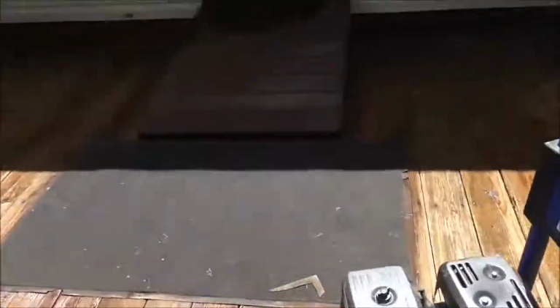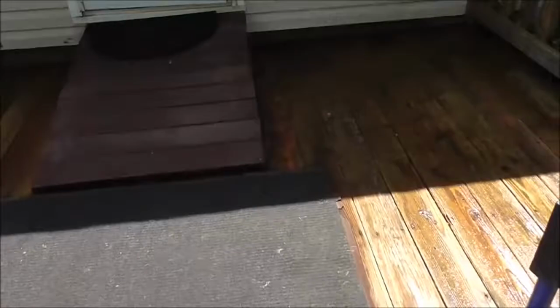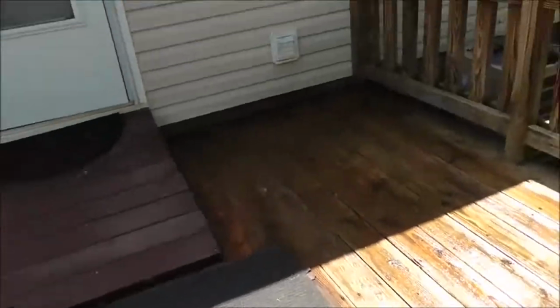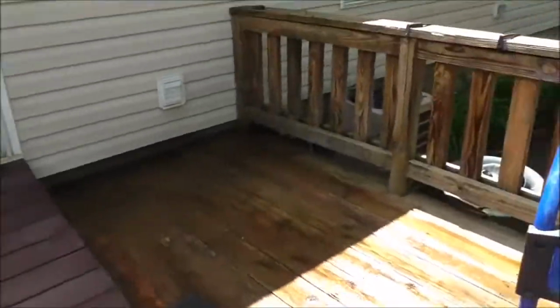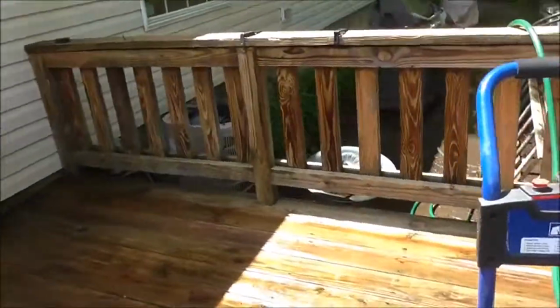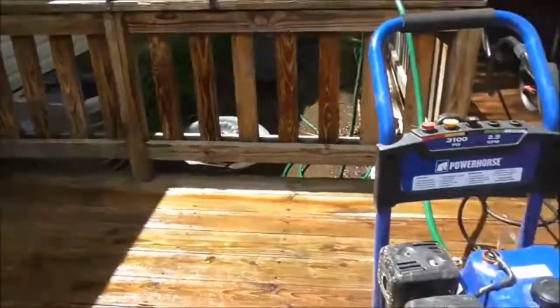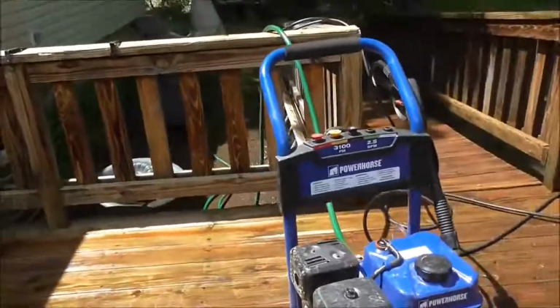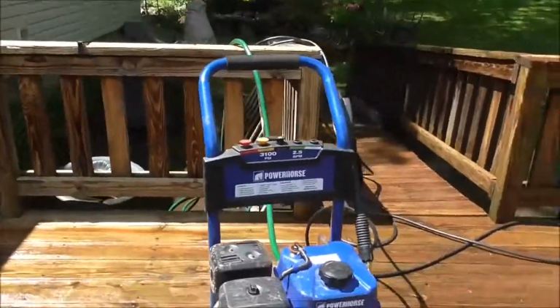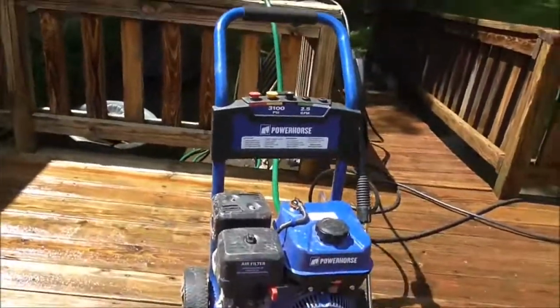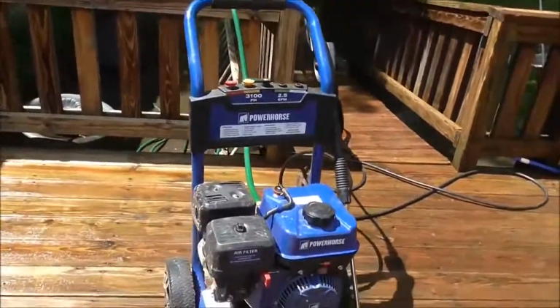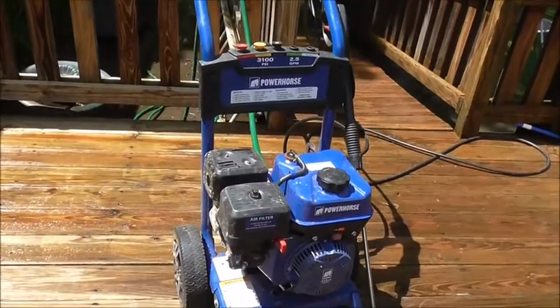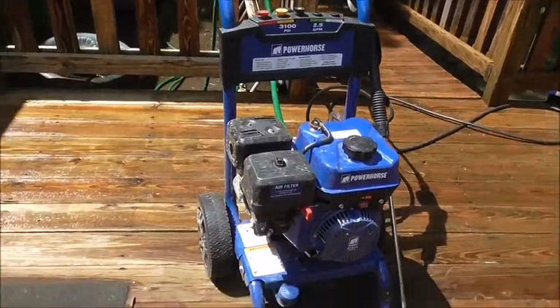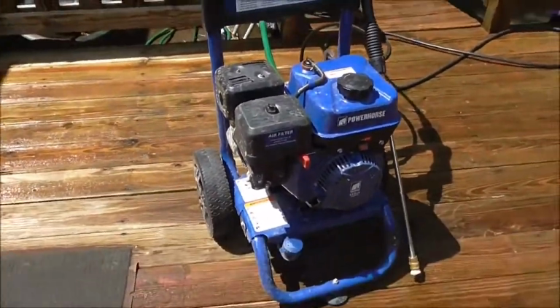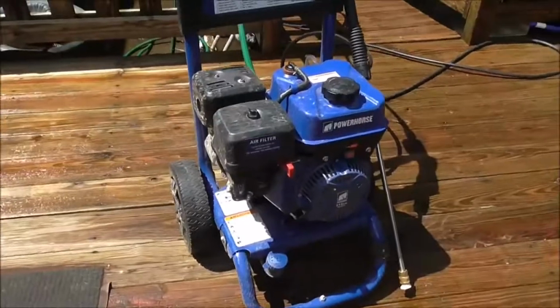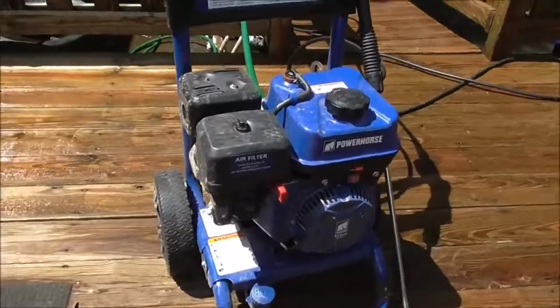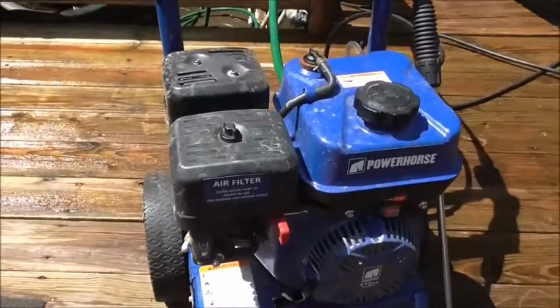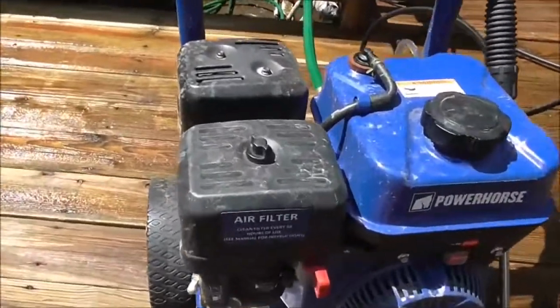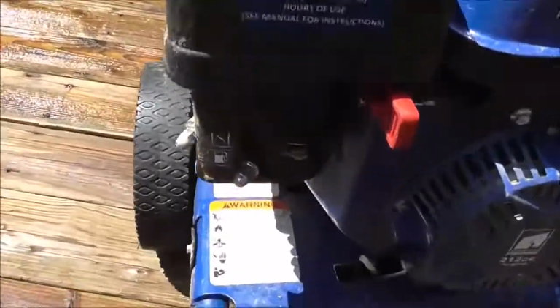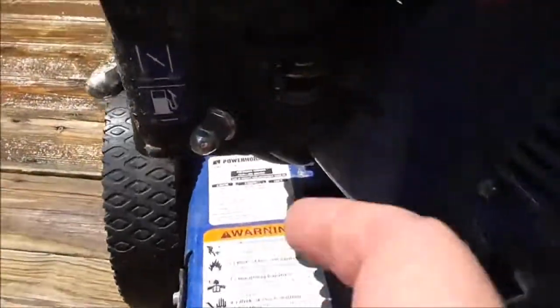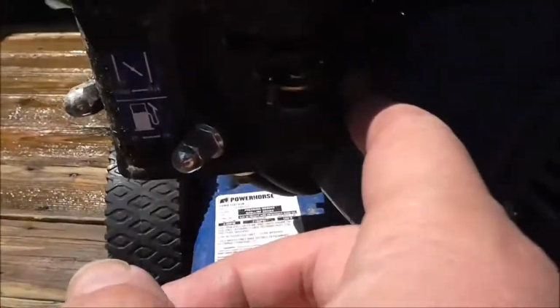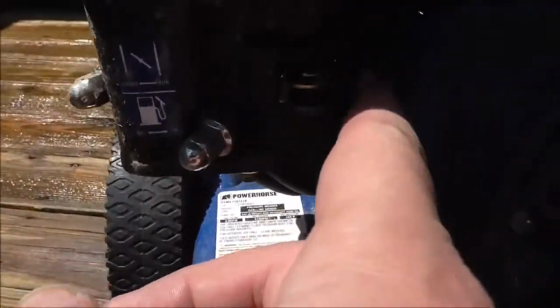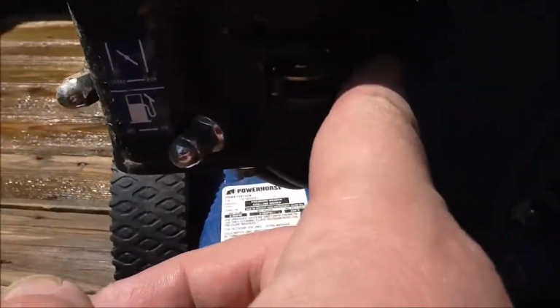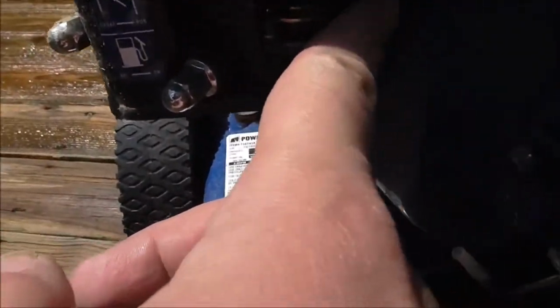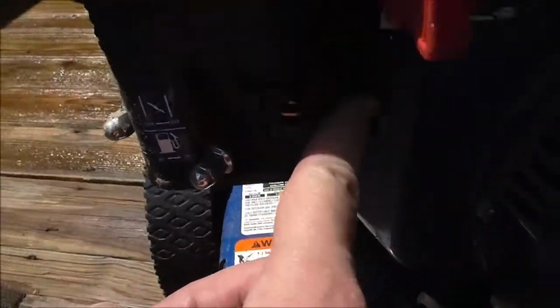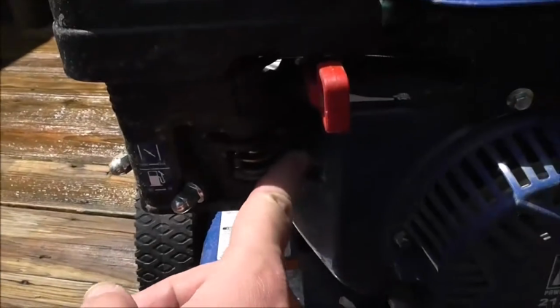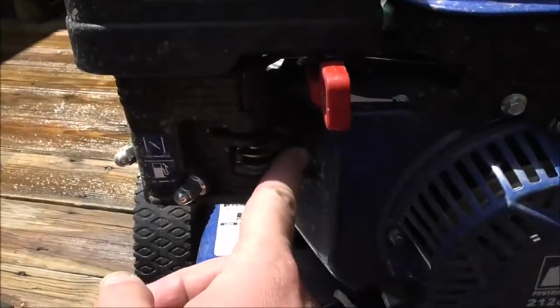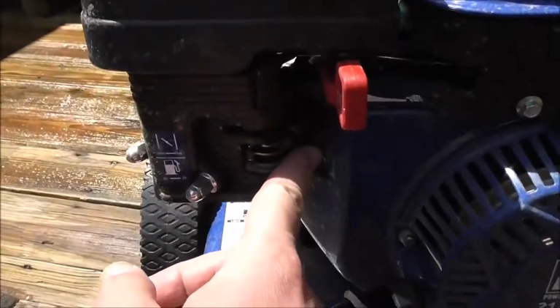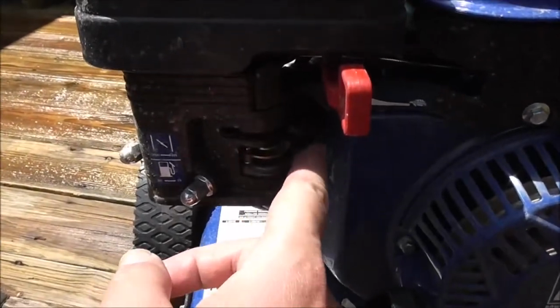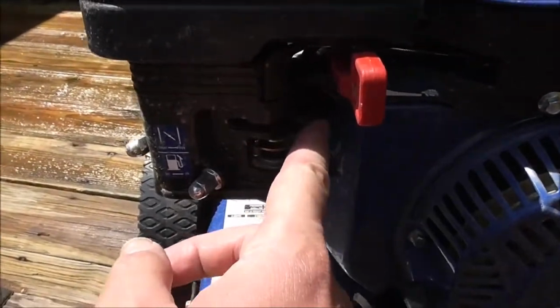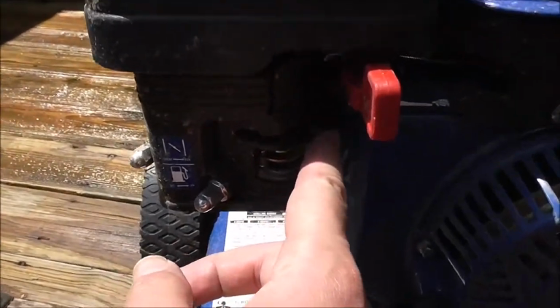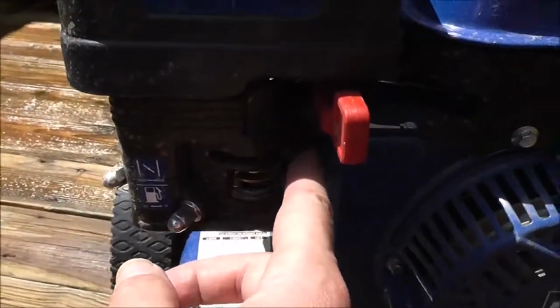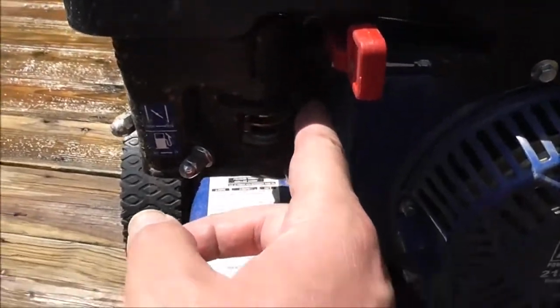It does have all the same features as typical small engines: choke, a fuel flow switch. This here is the choke.